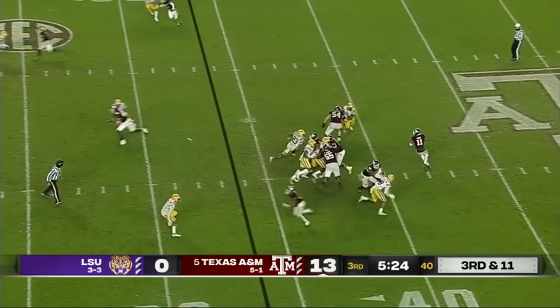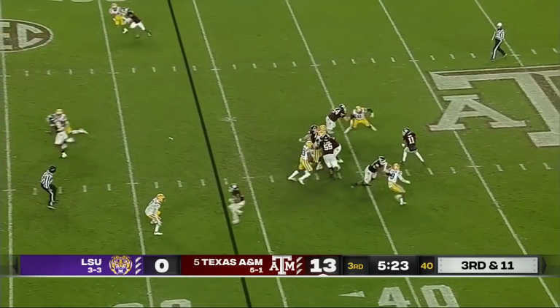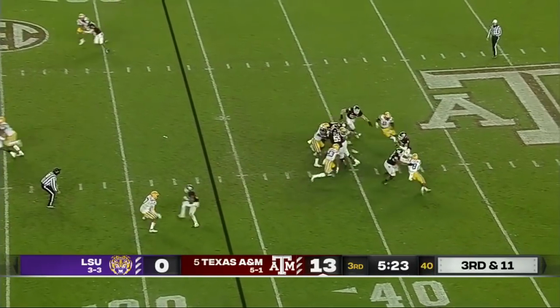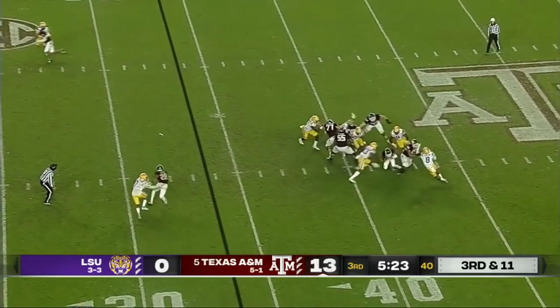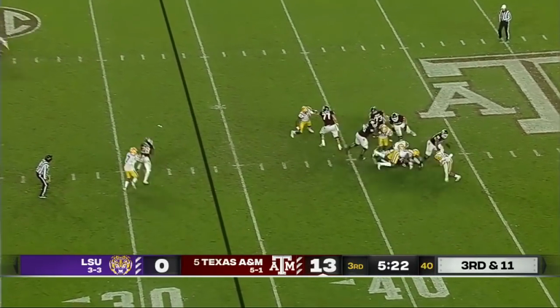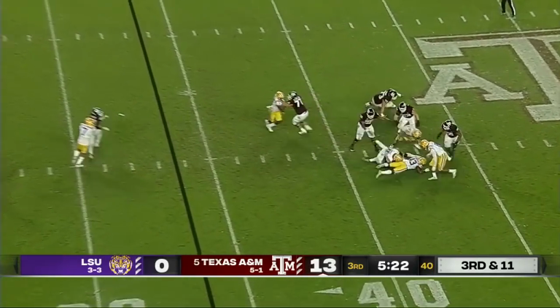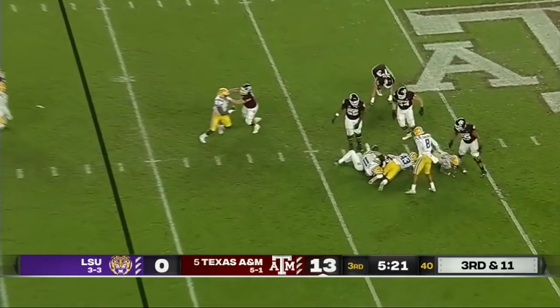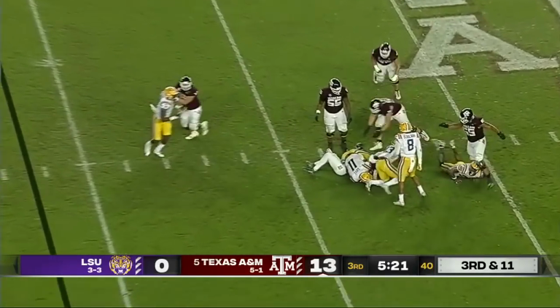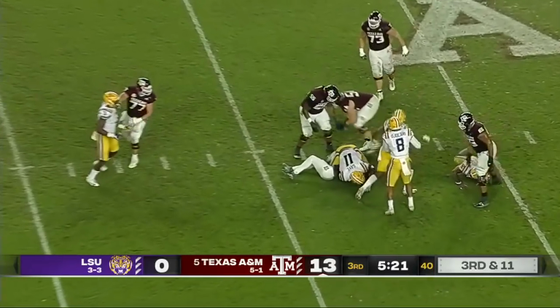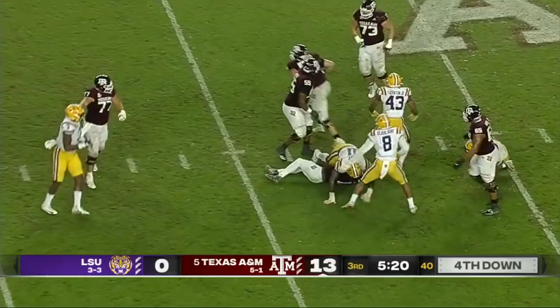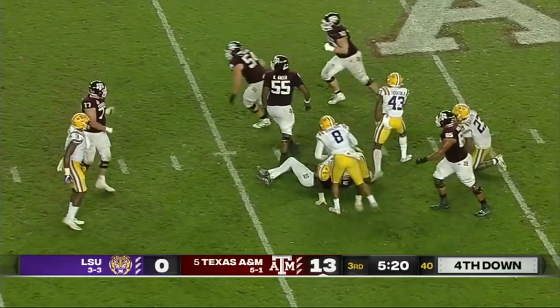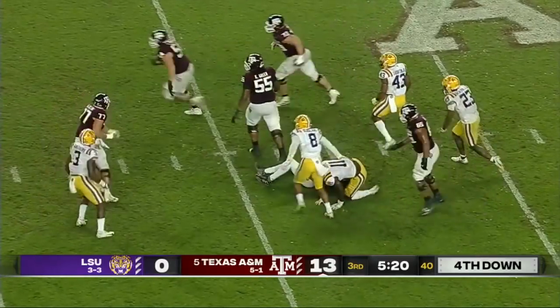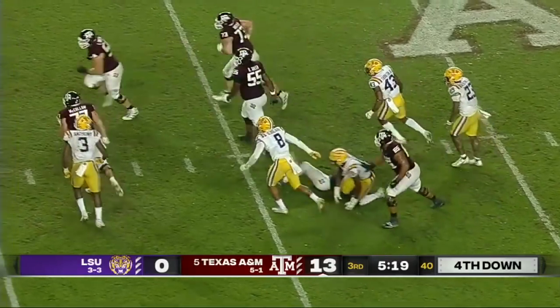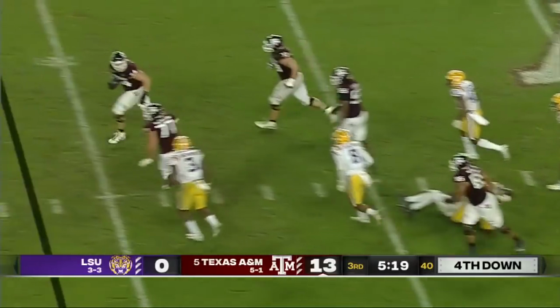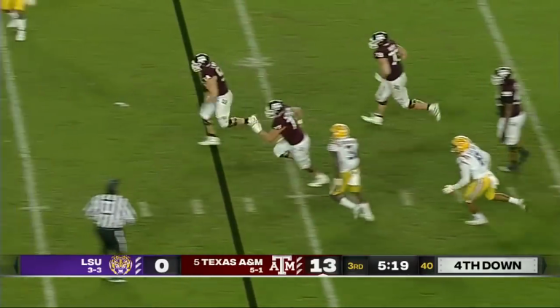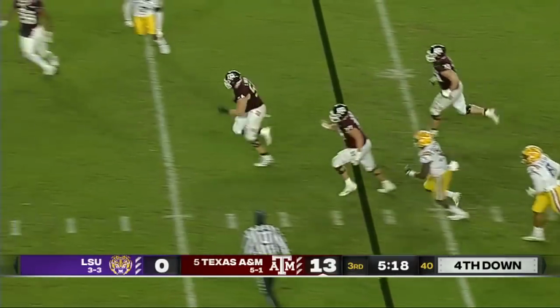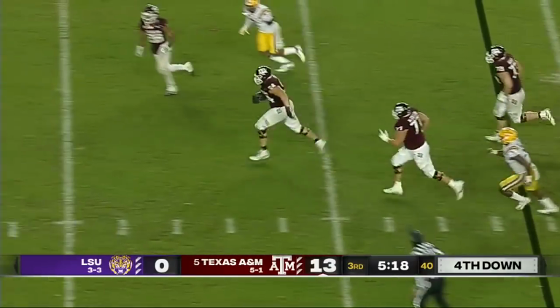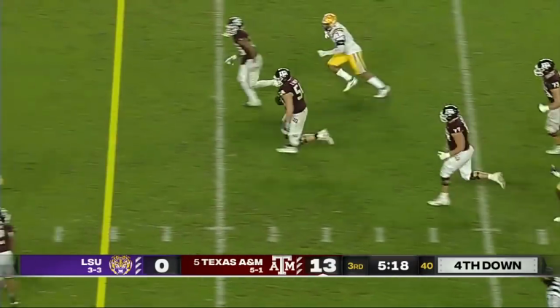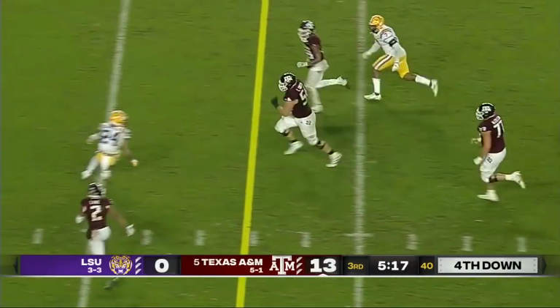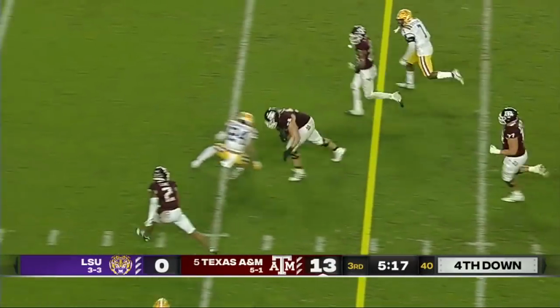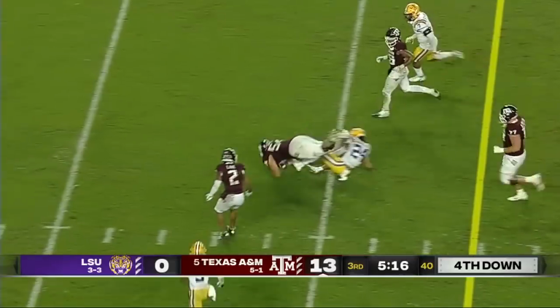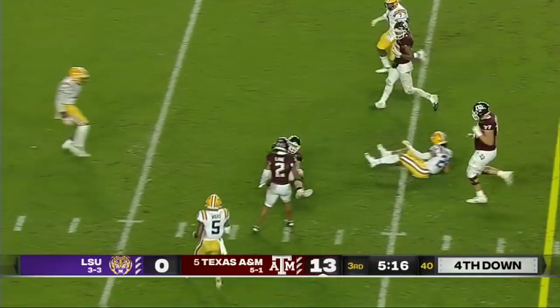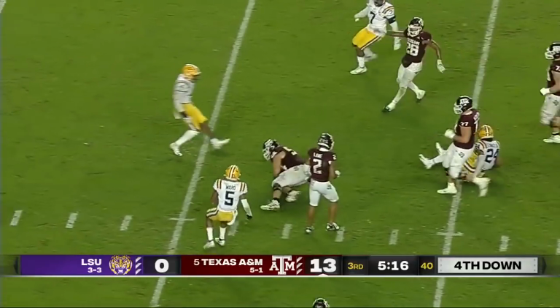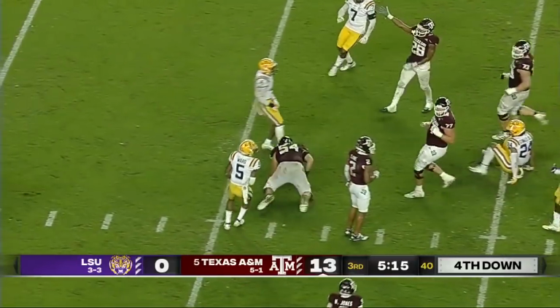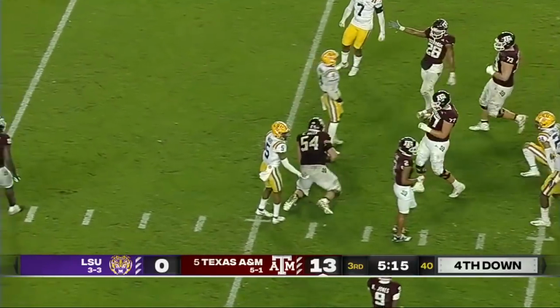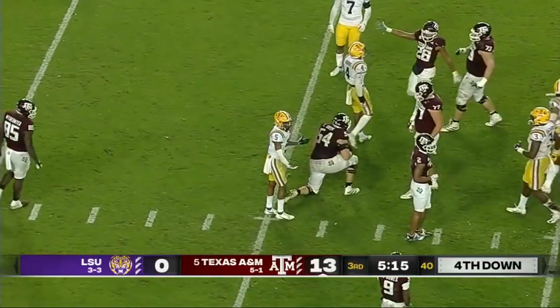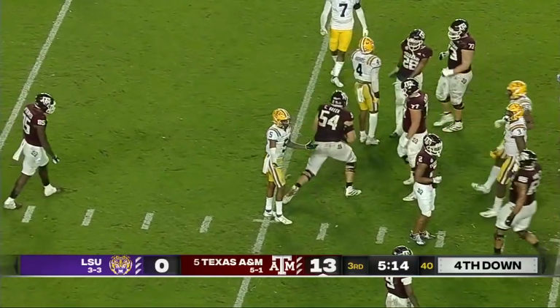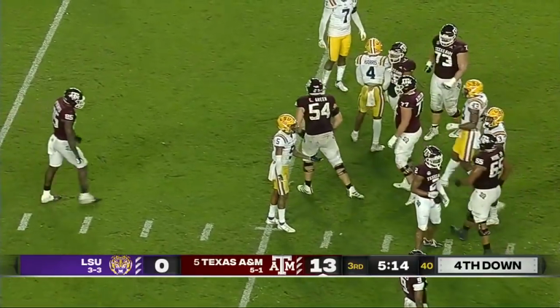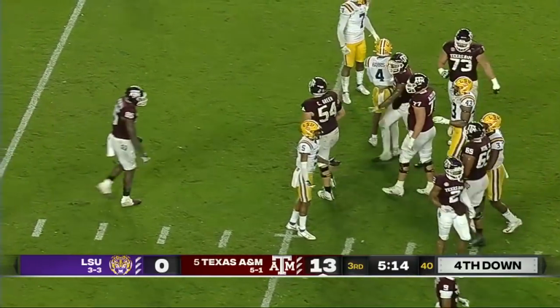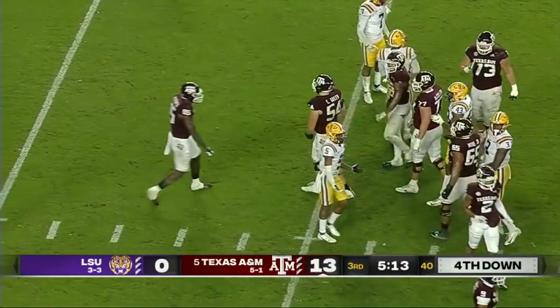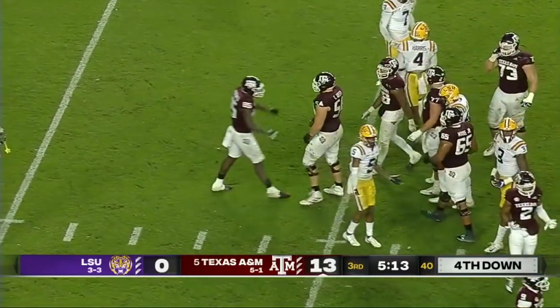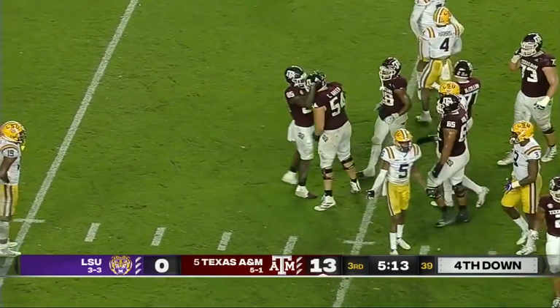Five-man rush. Mond under pressure and sacked right back outside of field goal range. The ball pops free and it is picked up and run down the field by Carson Green.